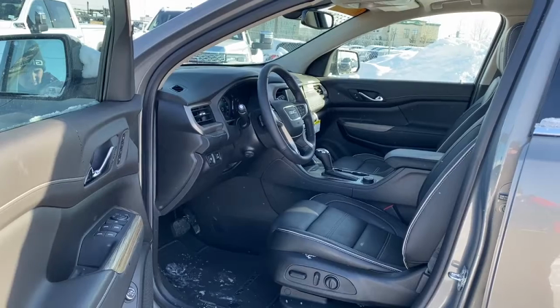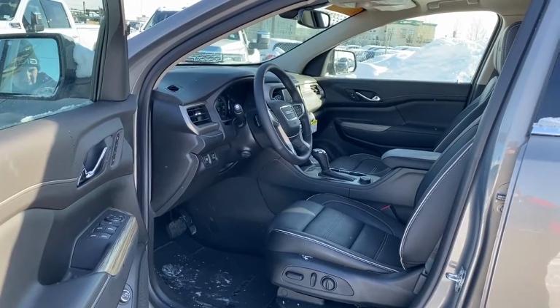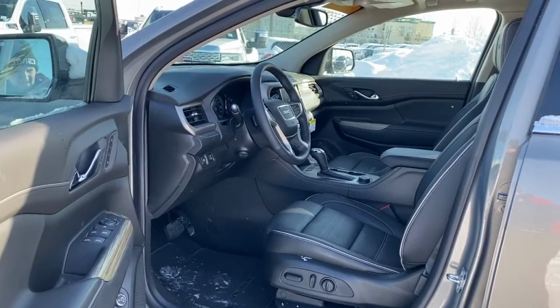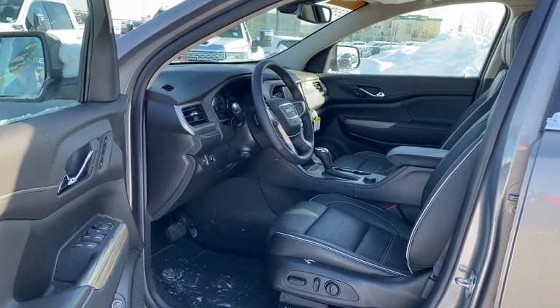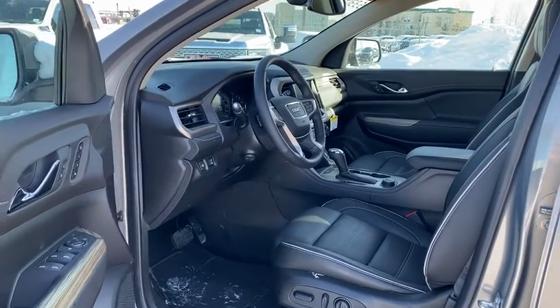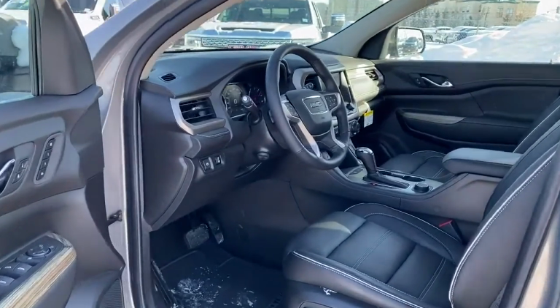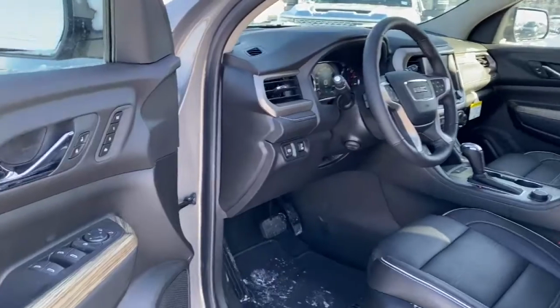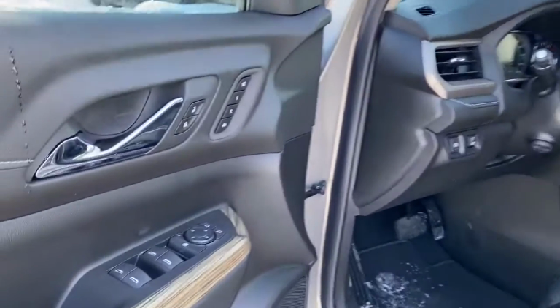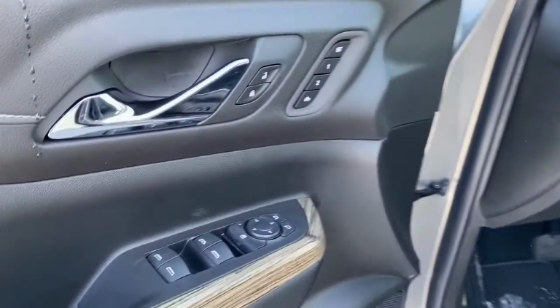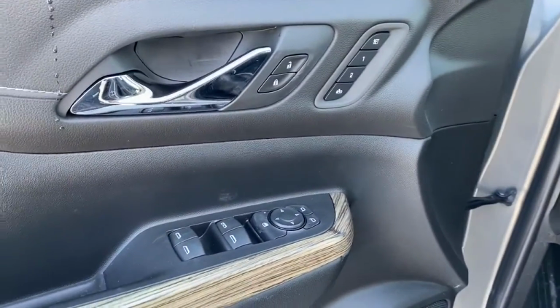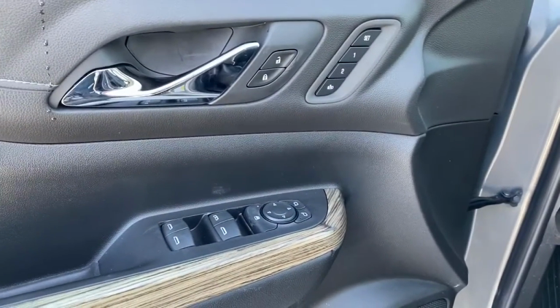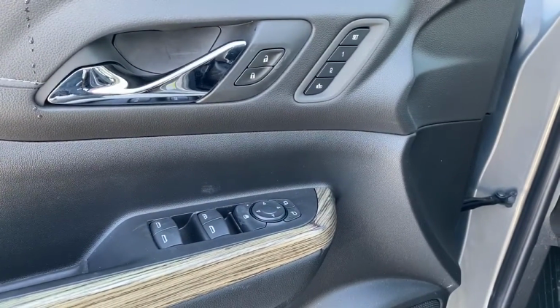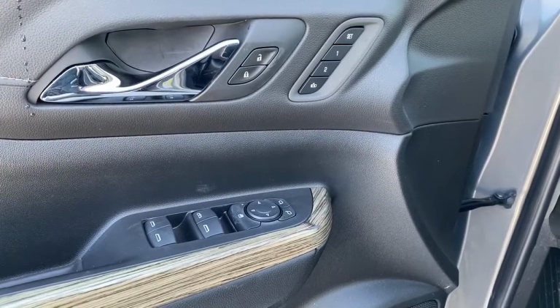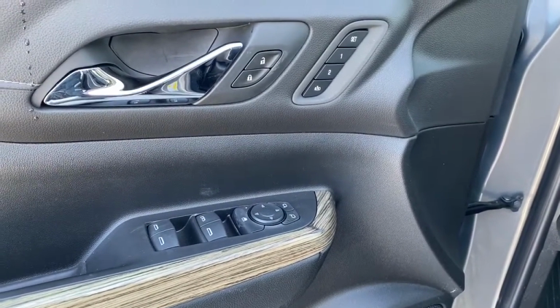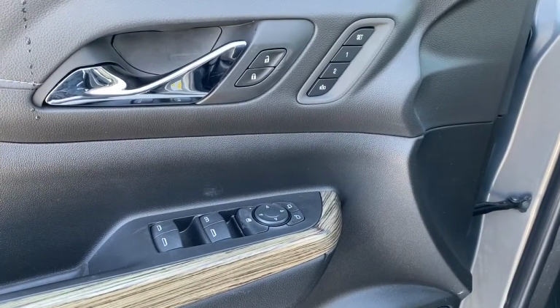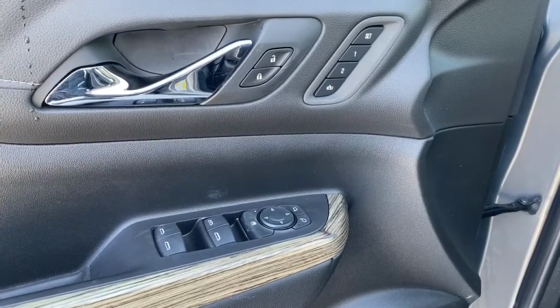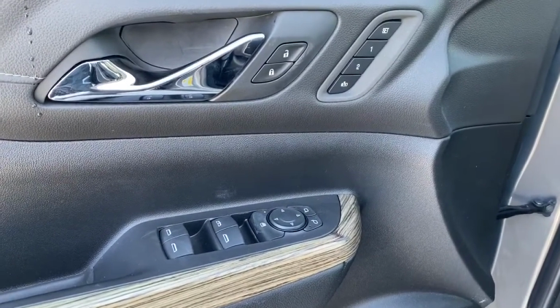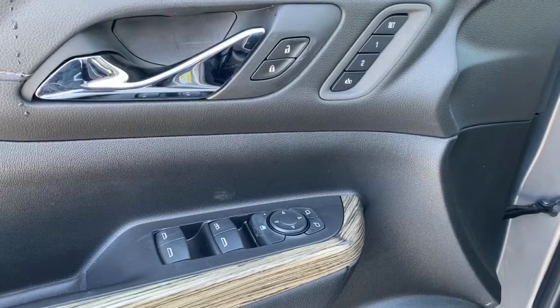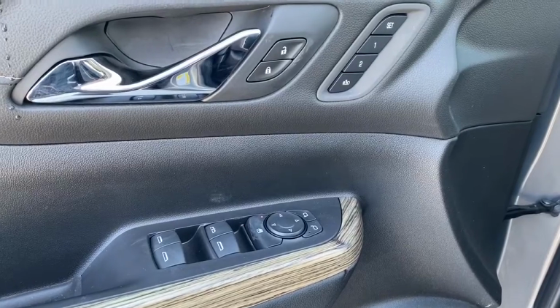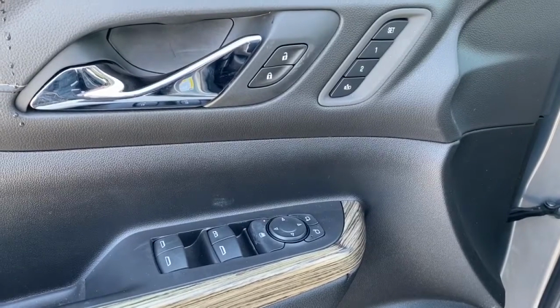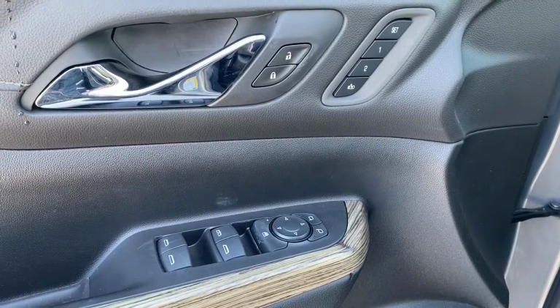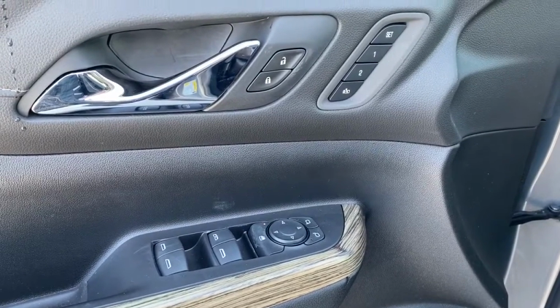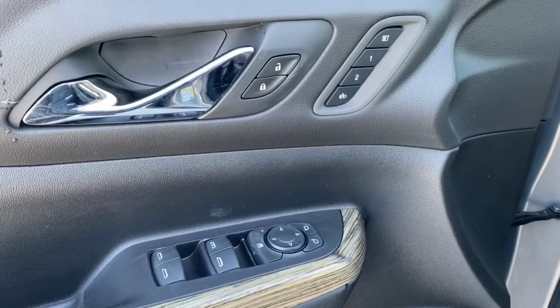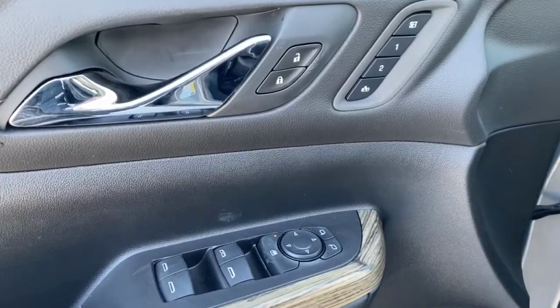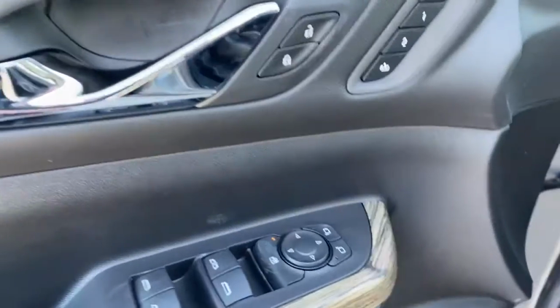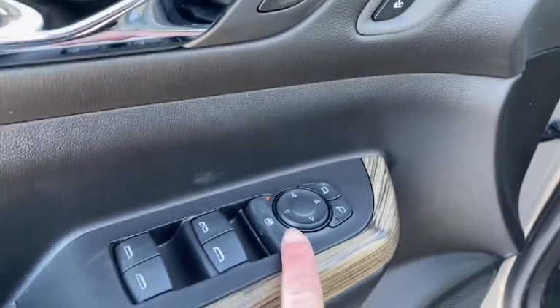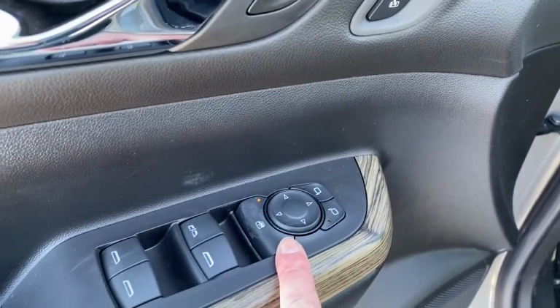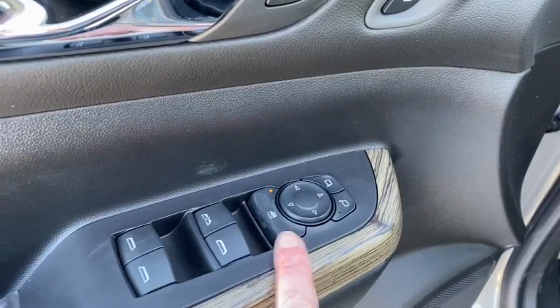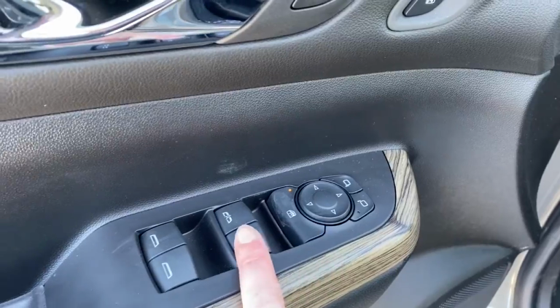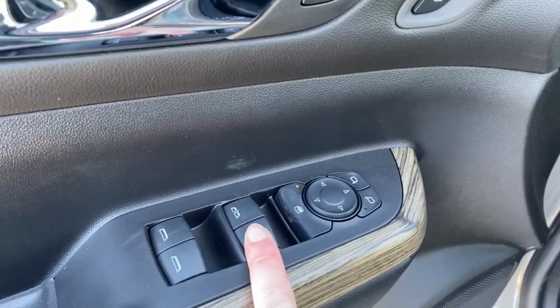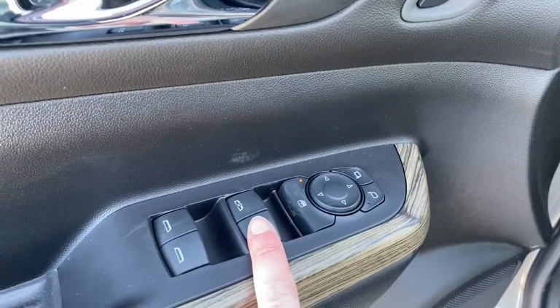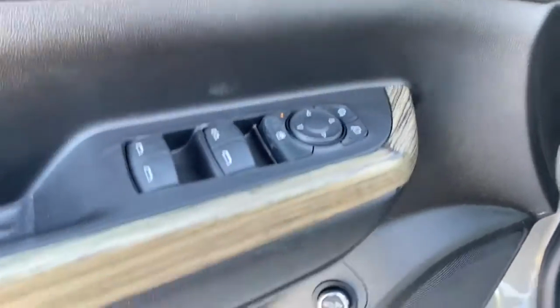We'll start by taking a look inside the front of the Acadia. On the driver's door we've got power locks, power windows, and power adjustable mirrors. We've also got a programmable memory seat, as well as our child lock button and our Auto Express windows.